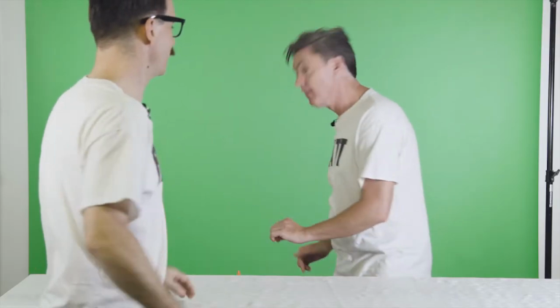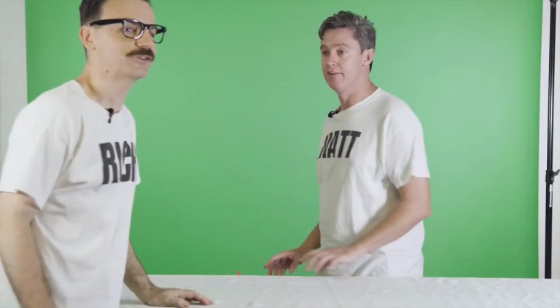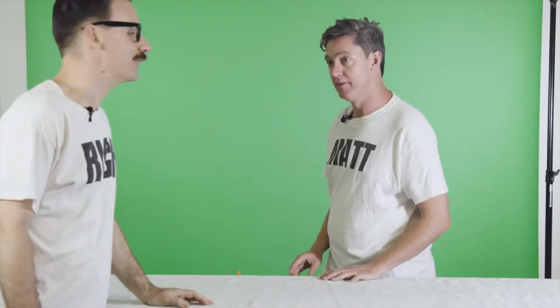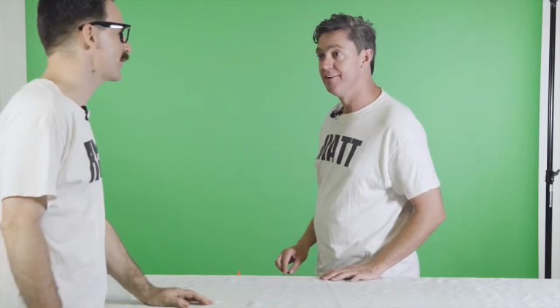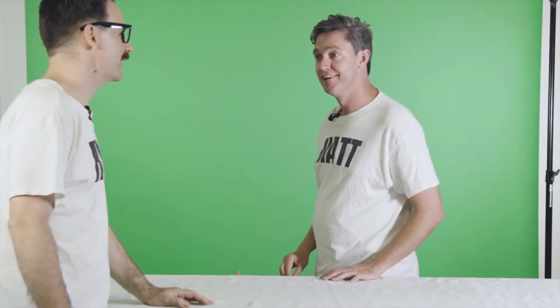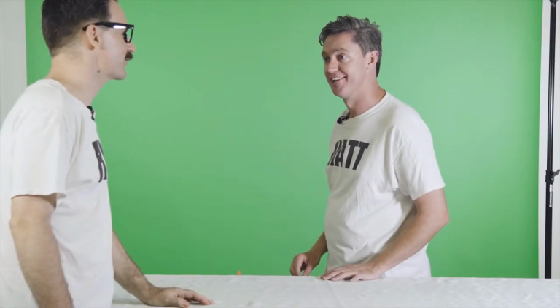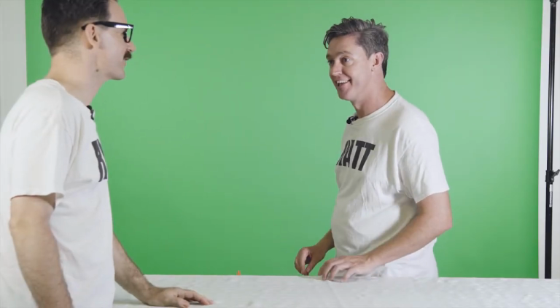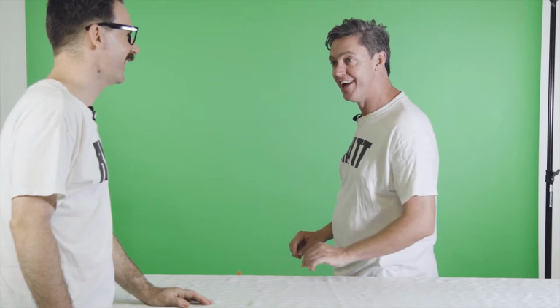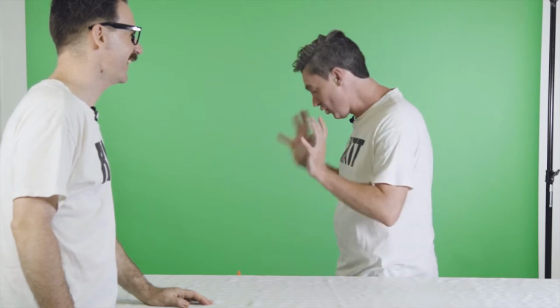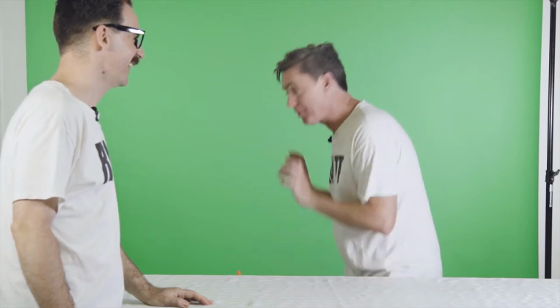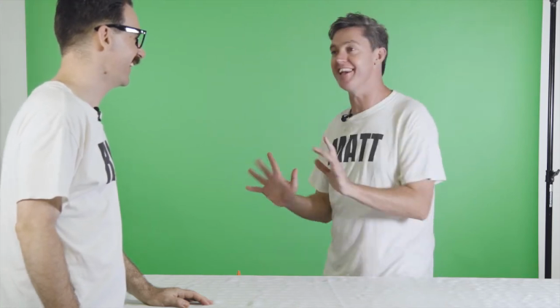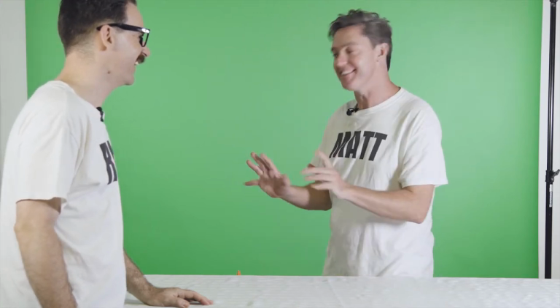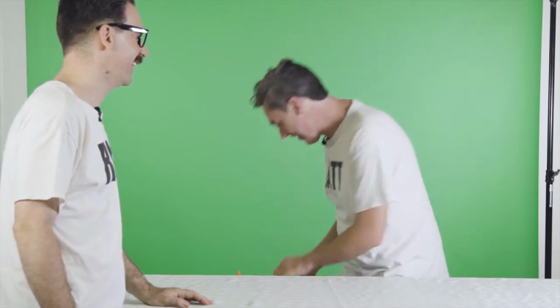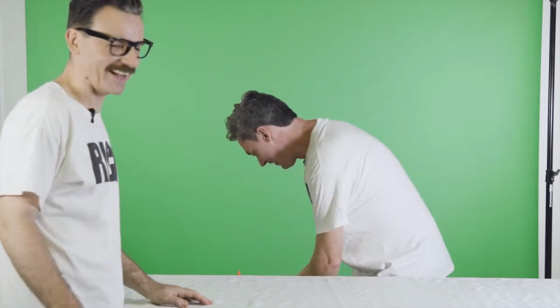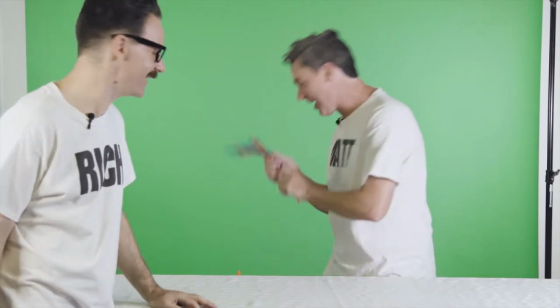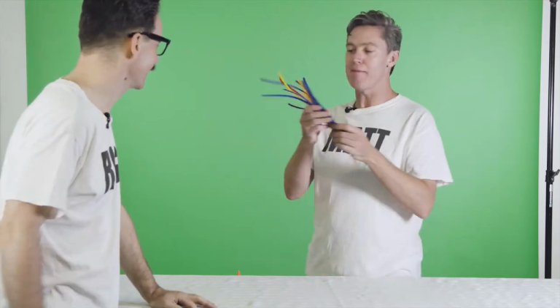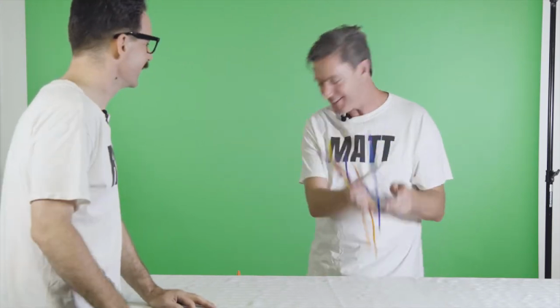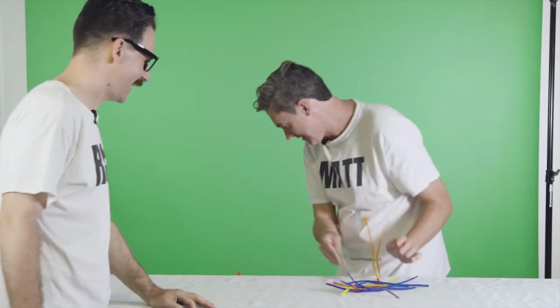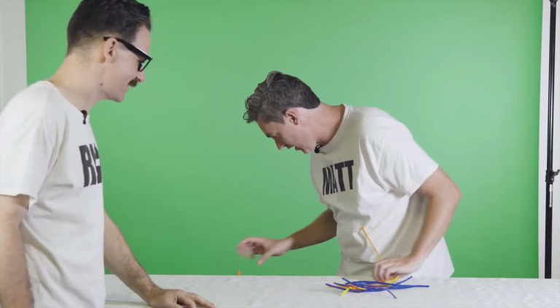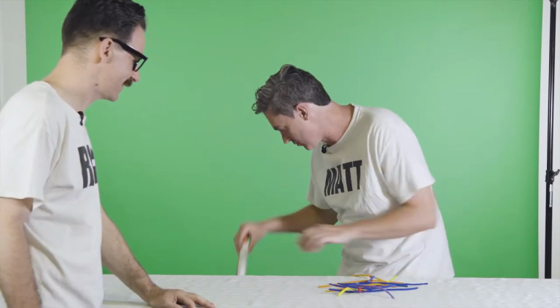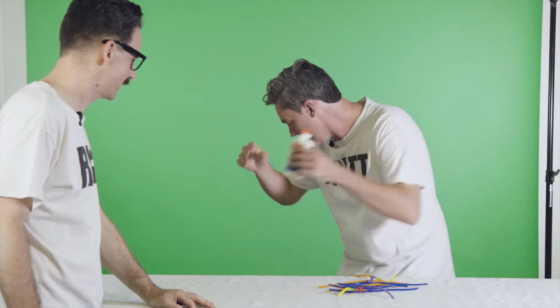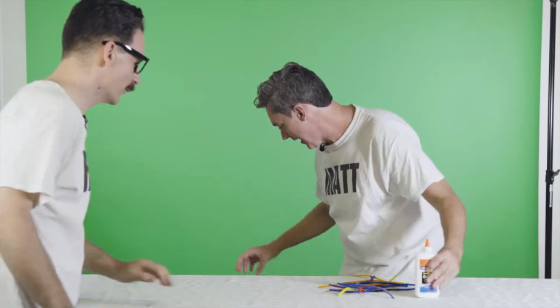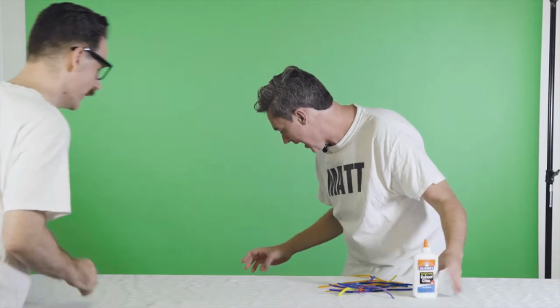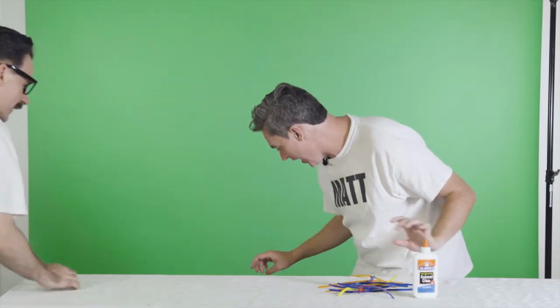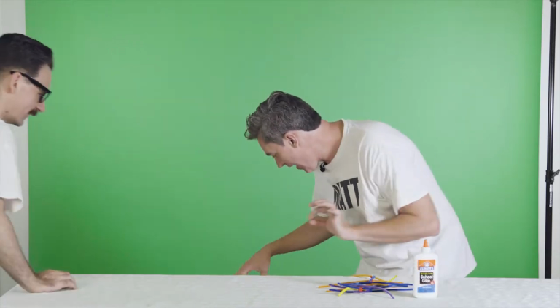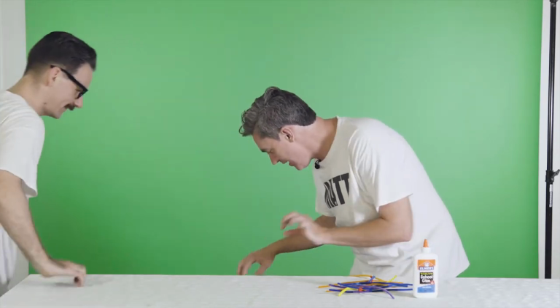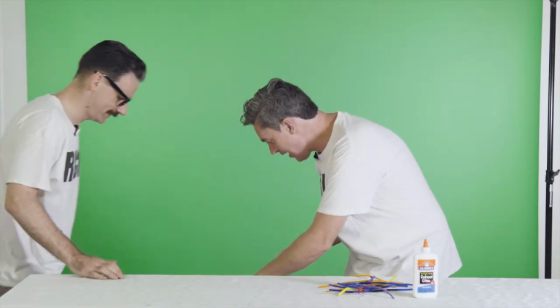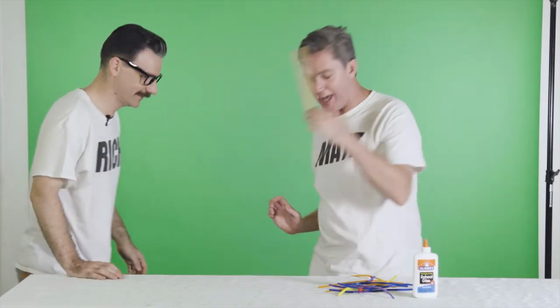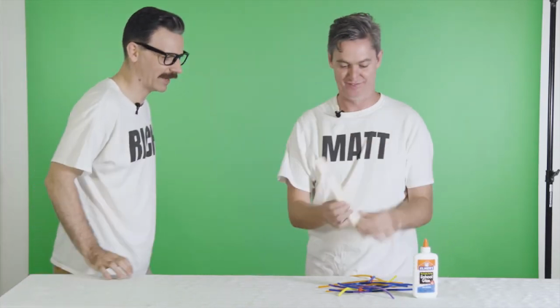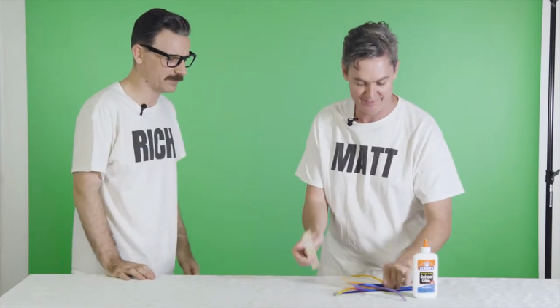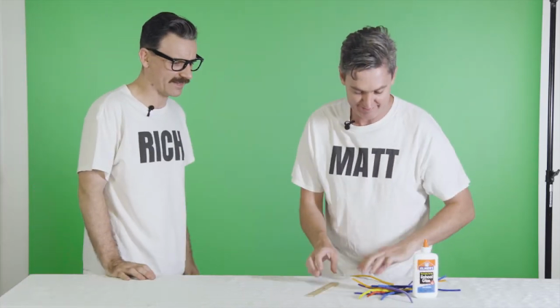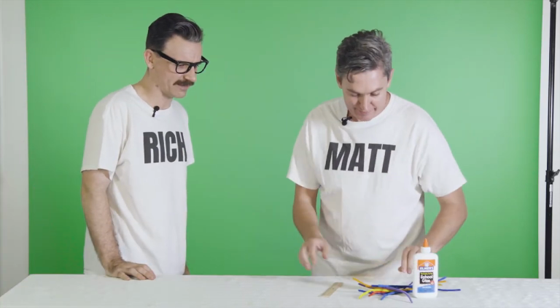Are you ready to shoot the first episode of The Listies Craft Corner? I sure am, Rich. I'm just getting the things together. I've got pipe cleaners, and I've got some wood glue, and I have a ruler. And what can you make out of that stuff?